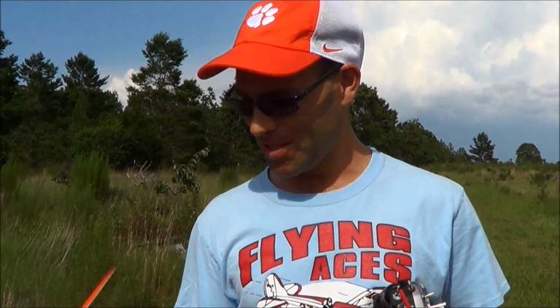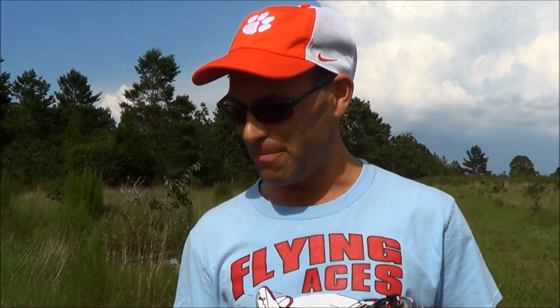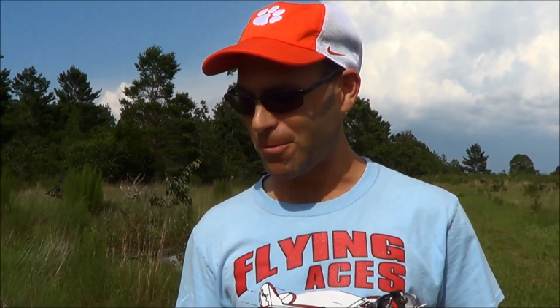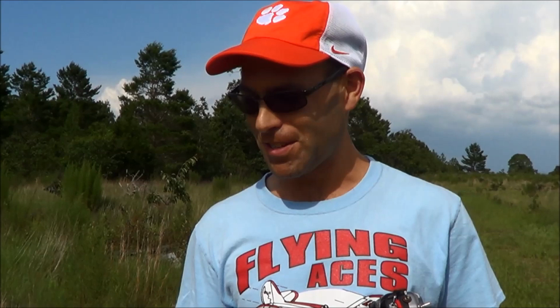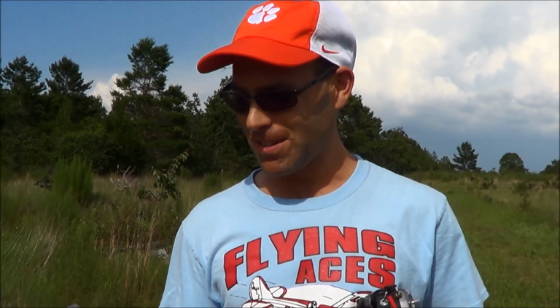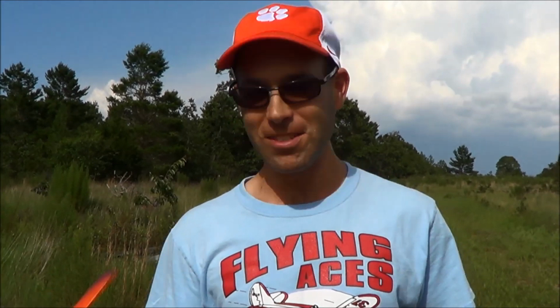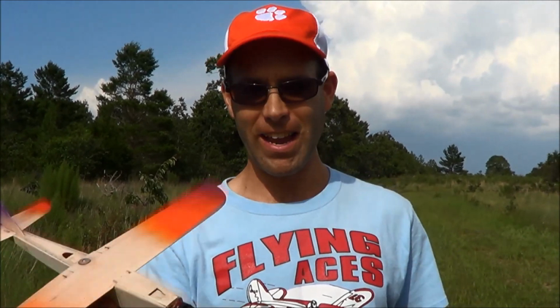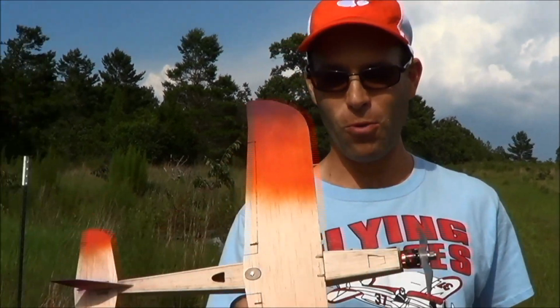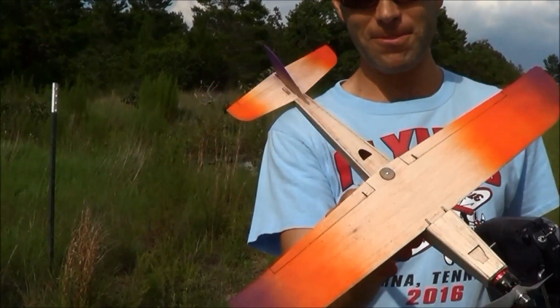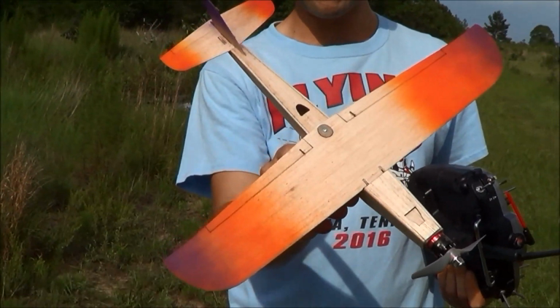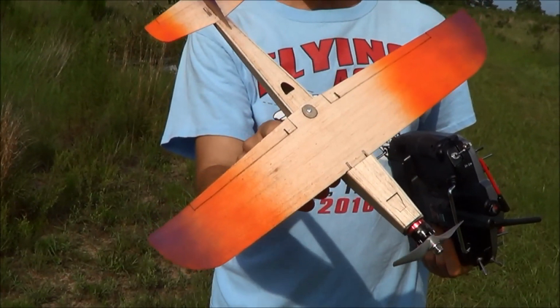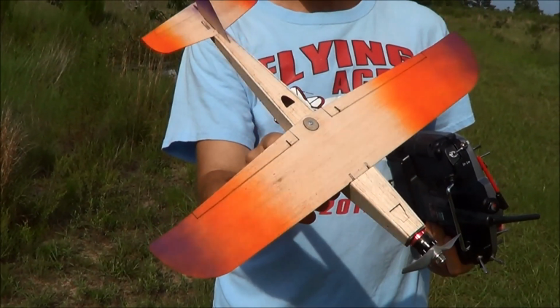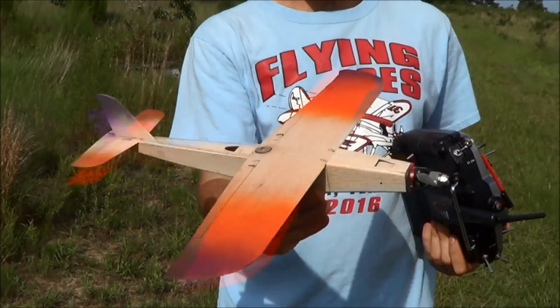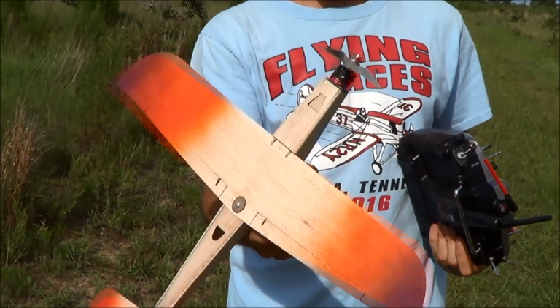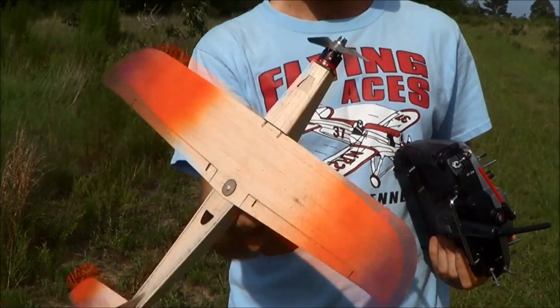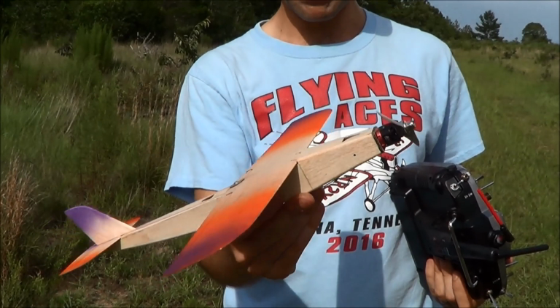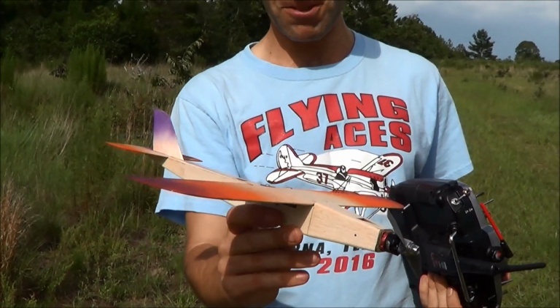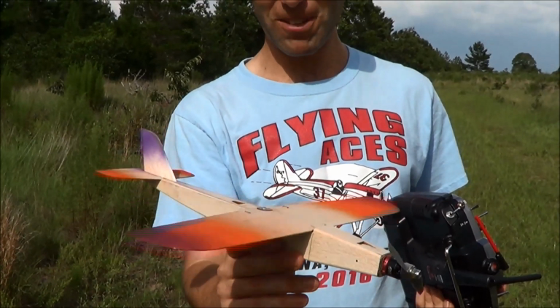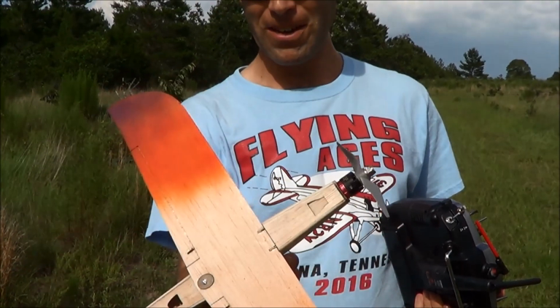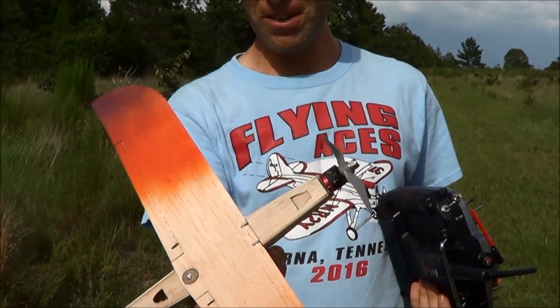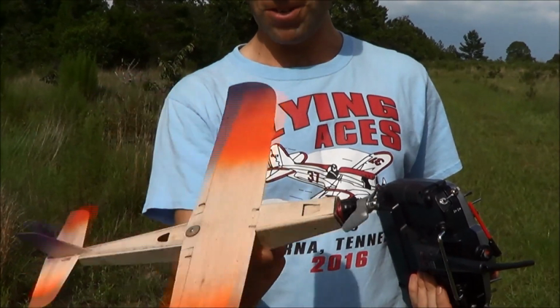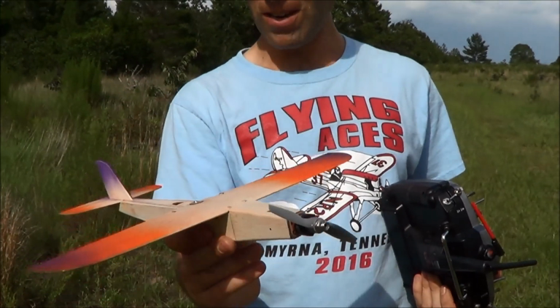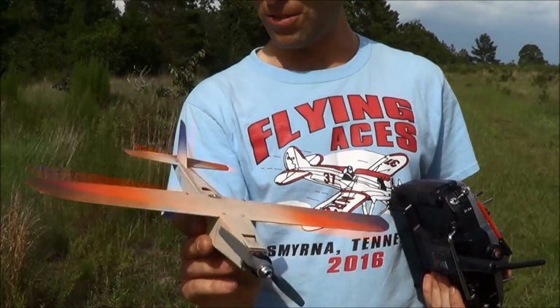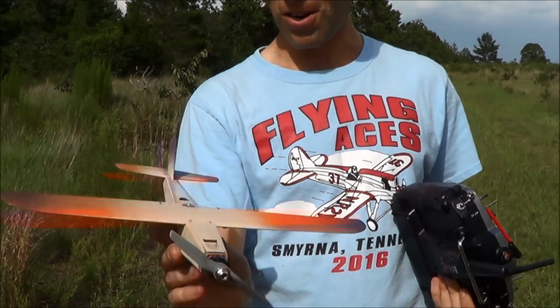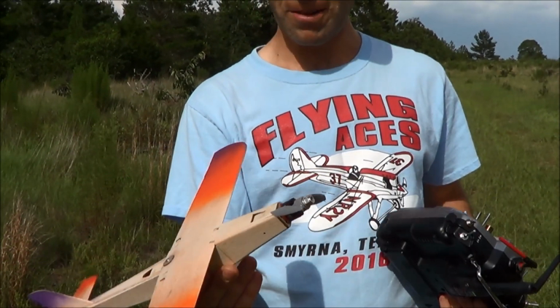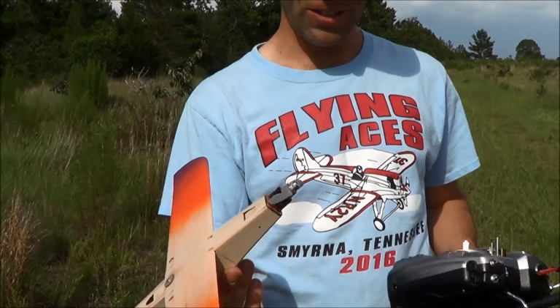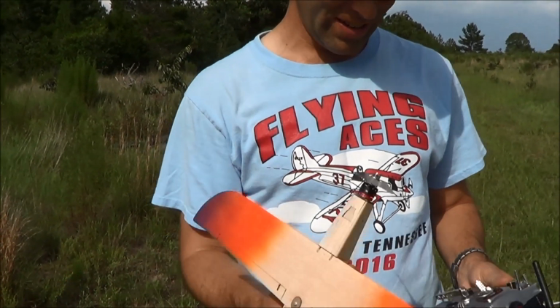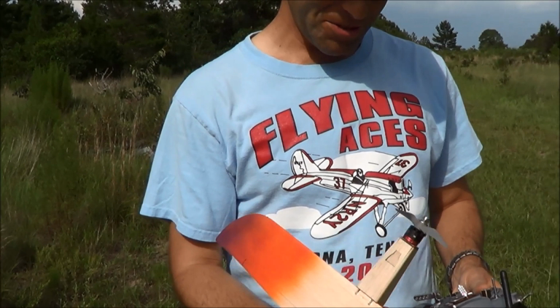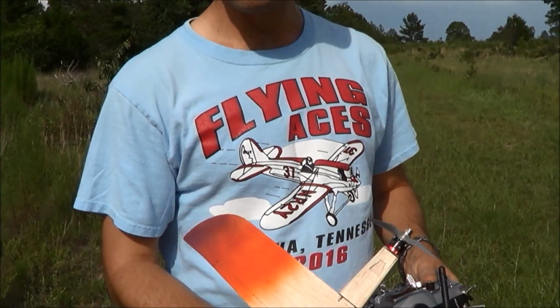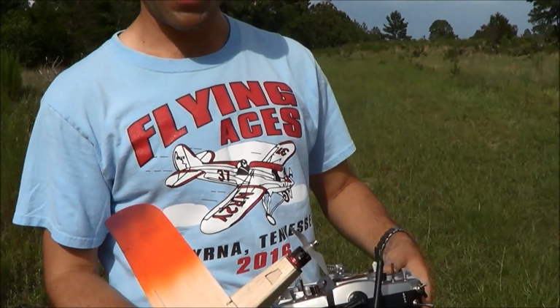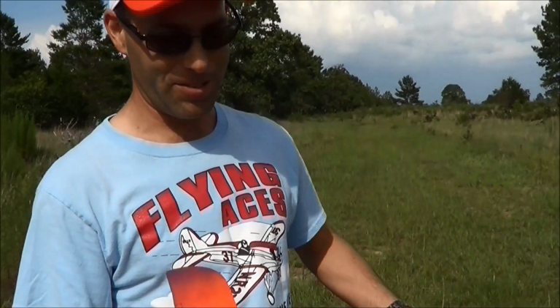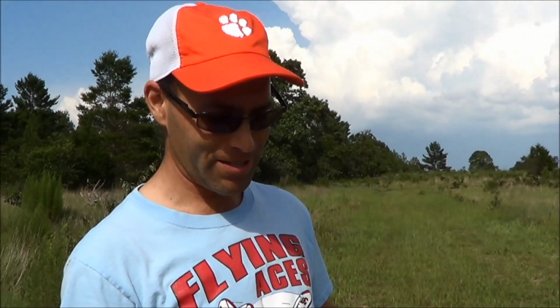This one's not bad when you consider what it is. This is a 1.5 size Speed Demon — I guess we'll call it the Micro Demon or something like that. We made it out of balsa, so it's a little more aerodynamically clean, which unfortunately does not make it a whole lot faster.